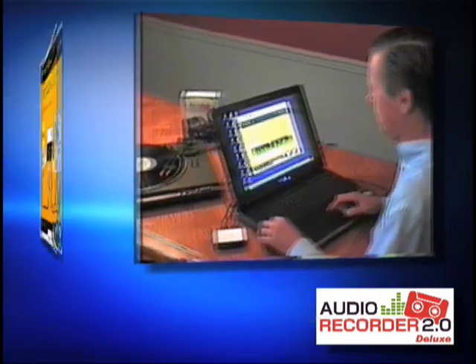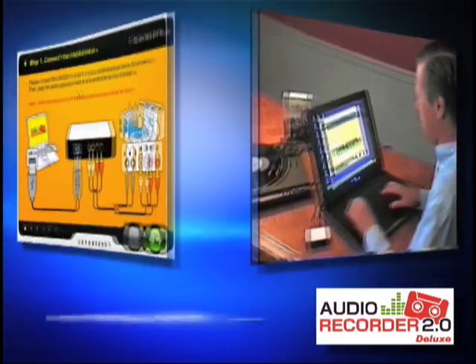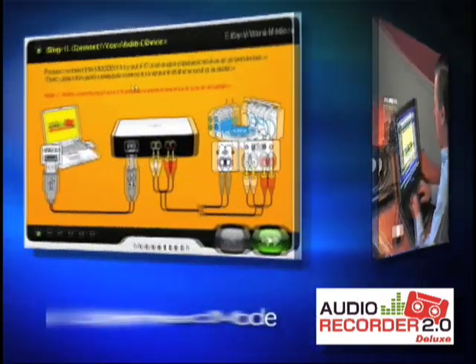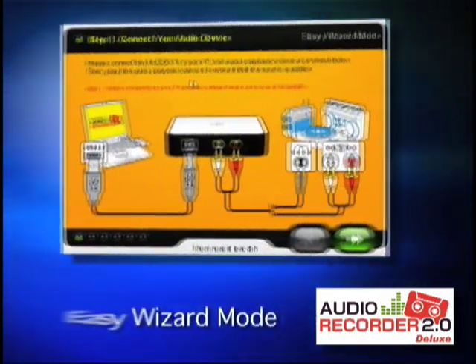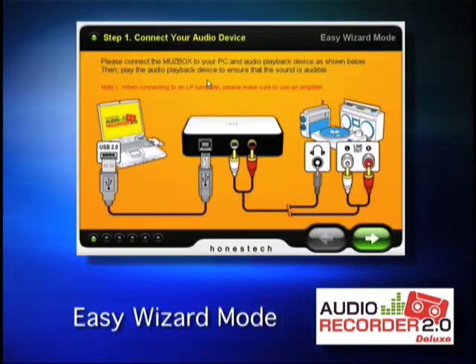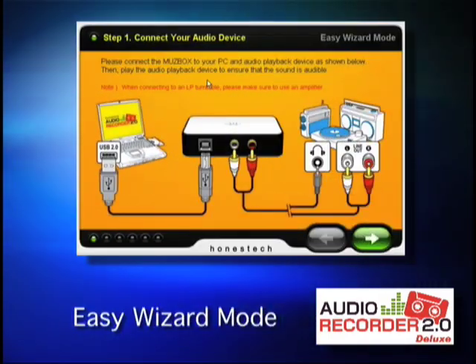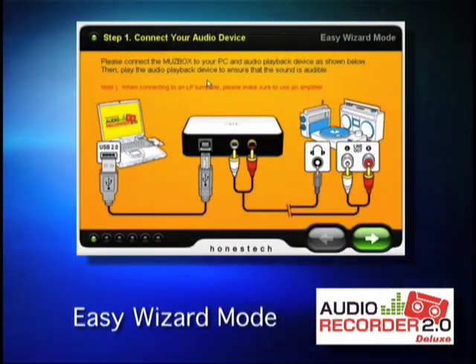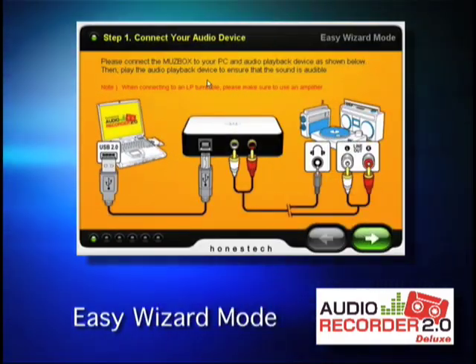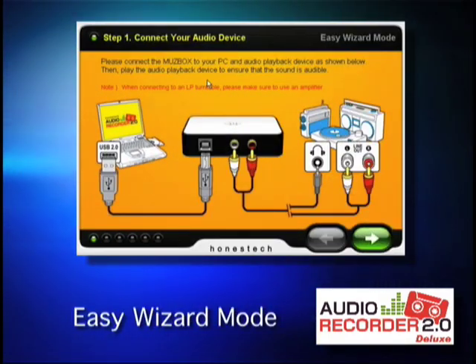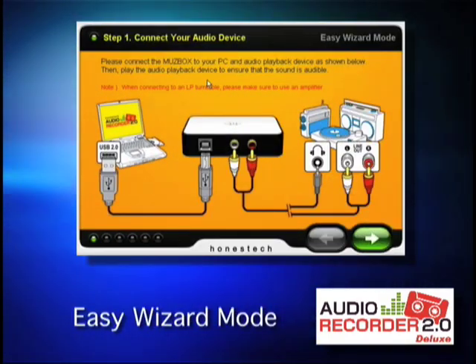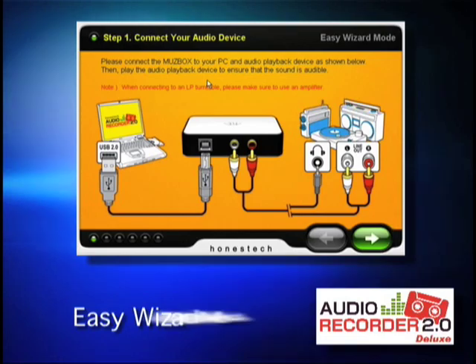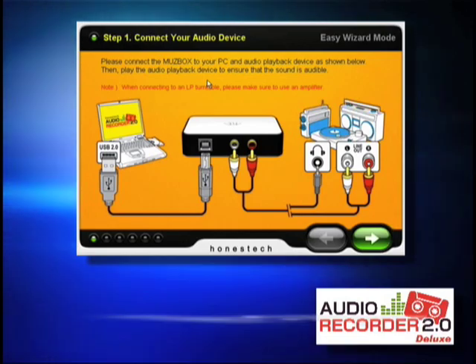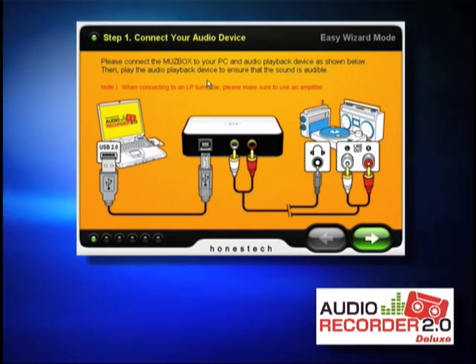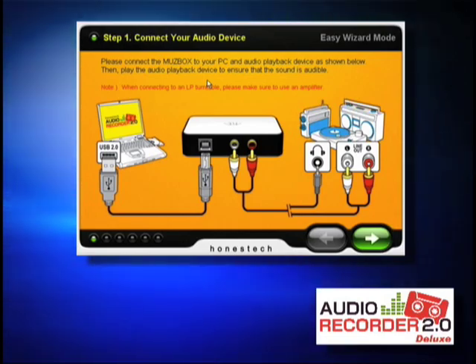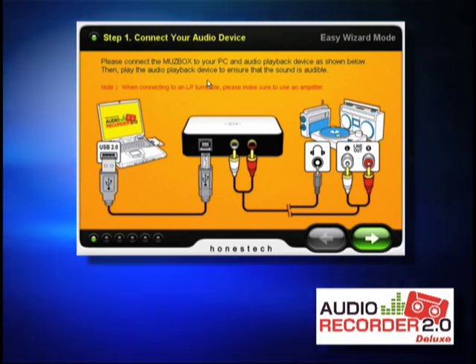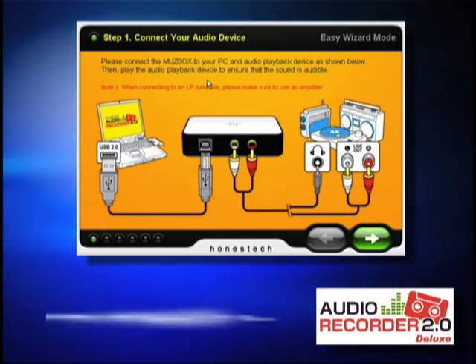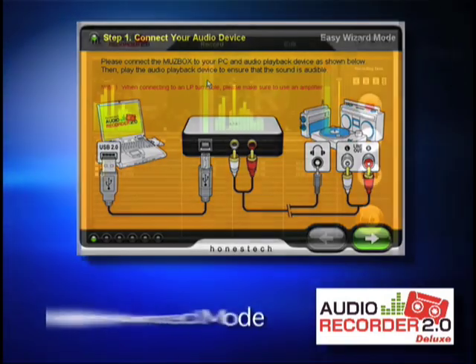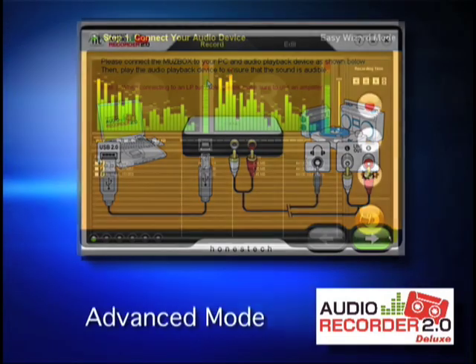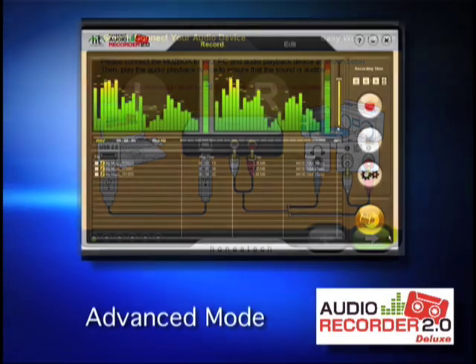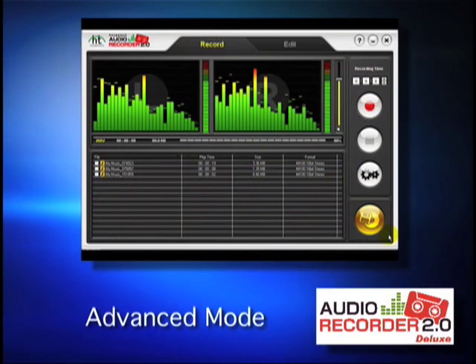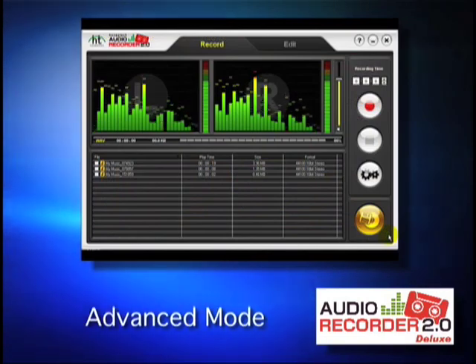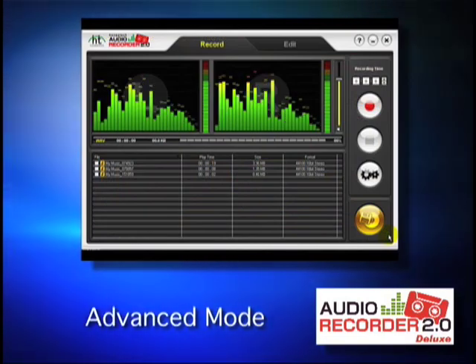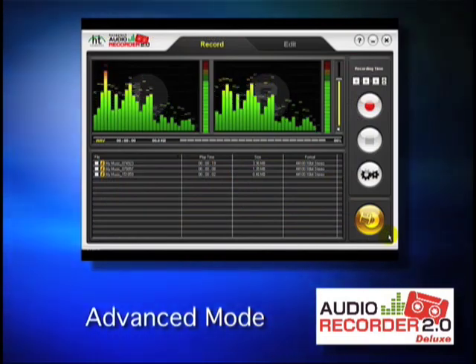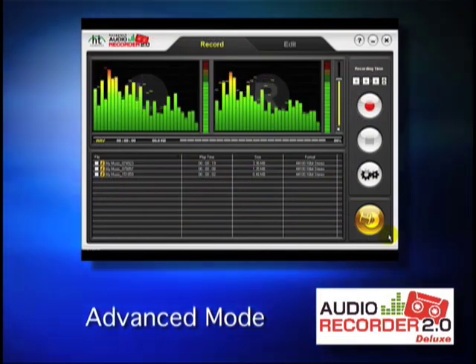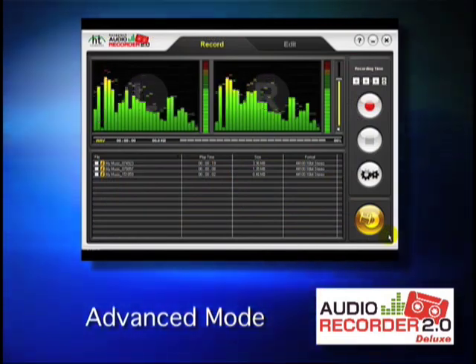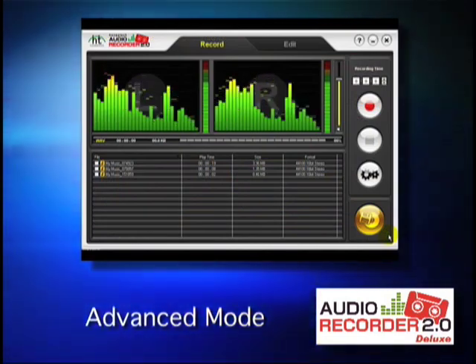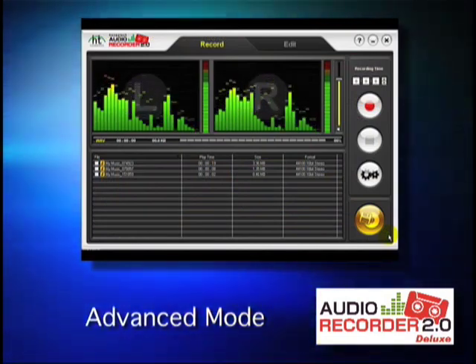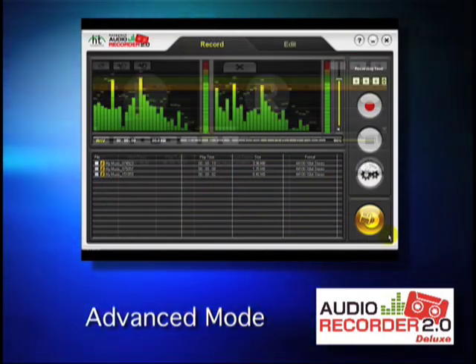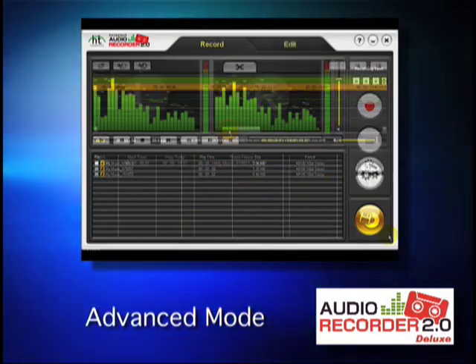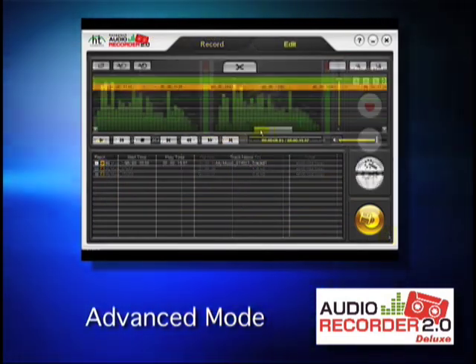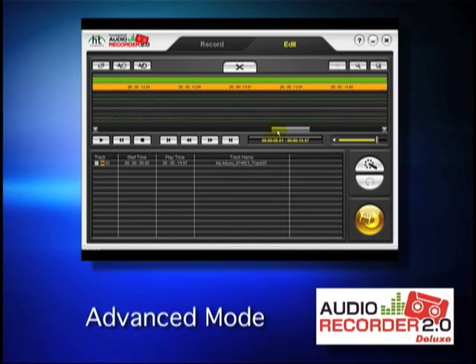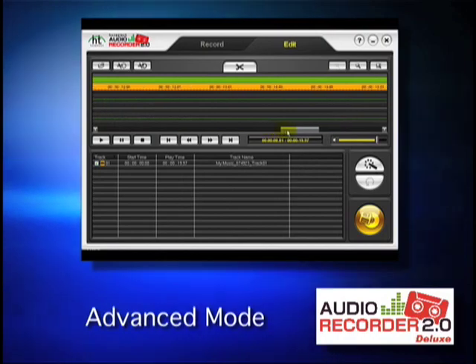An easy wizard mode leads you through the process. For the professional, an advanced mode lets you edit and tweak the audio.